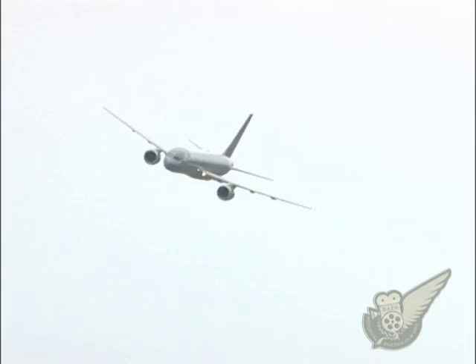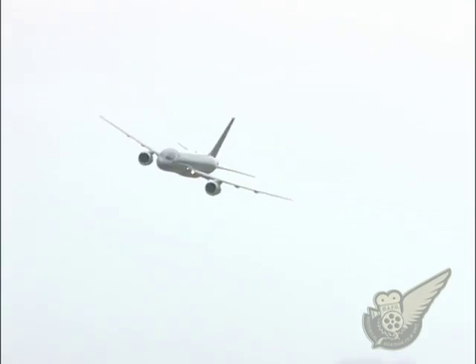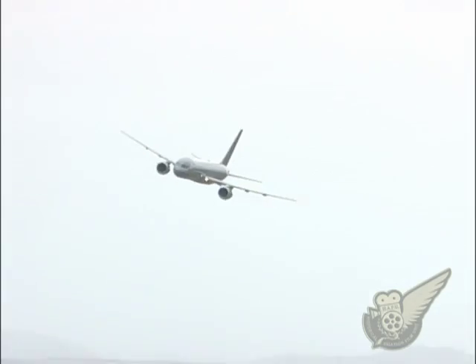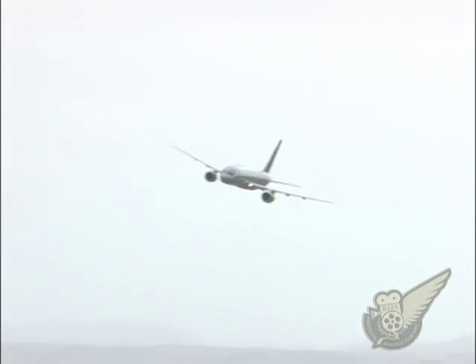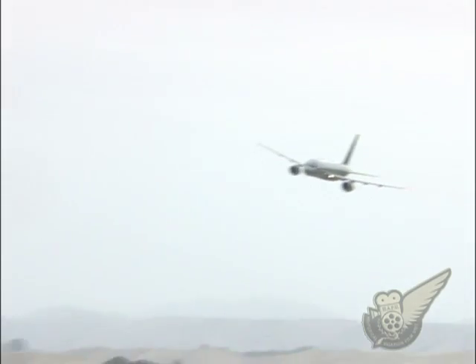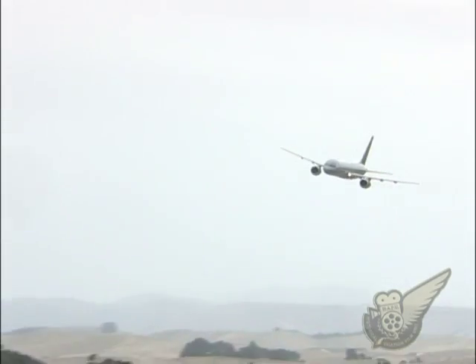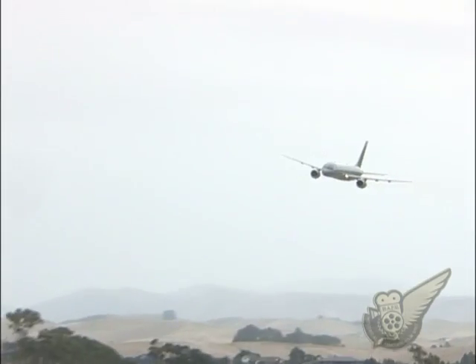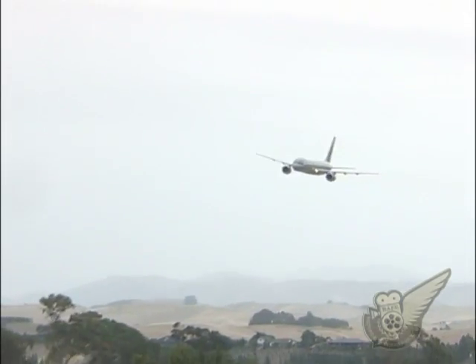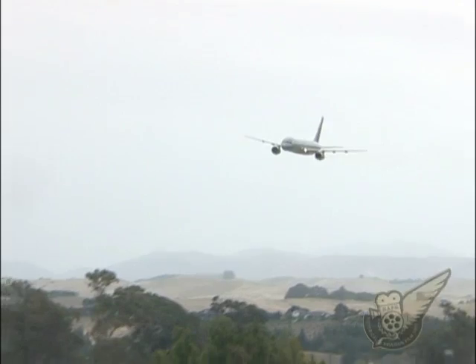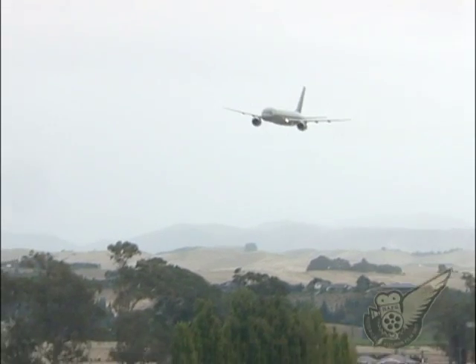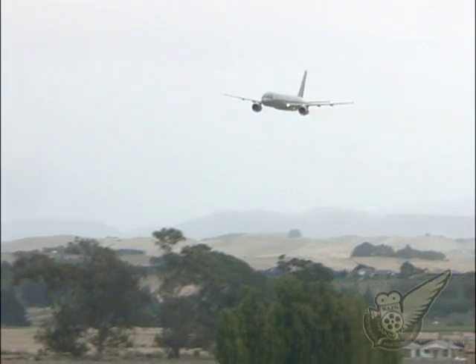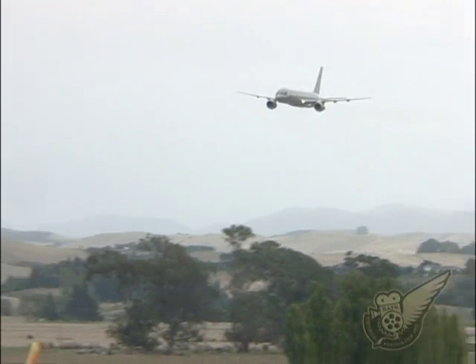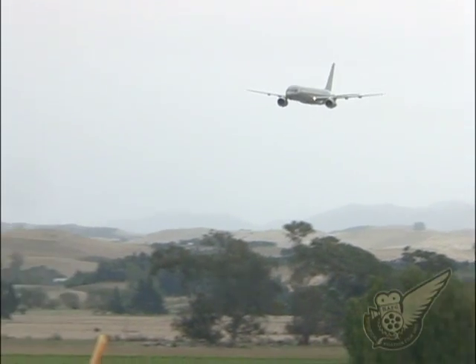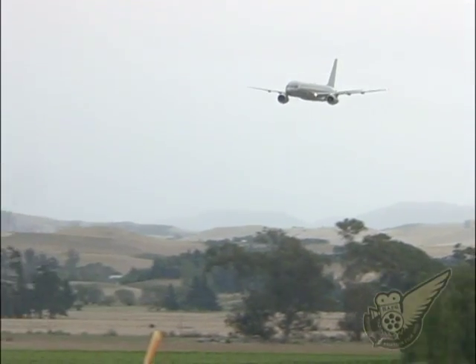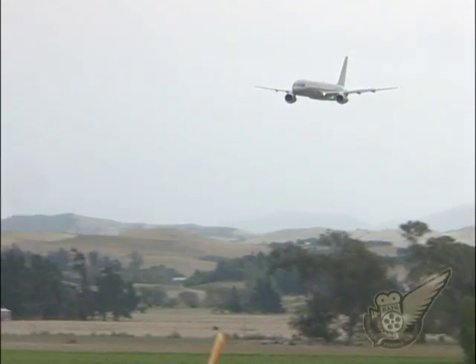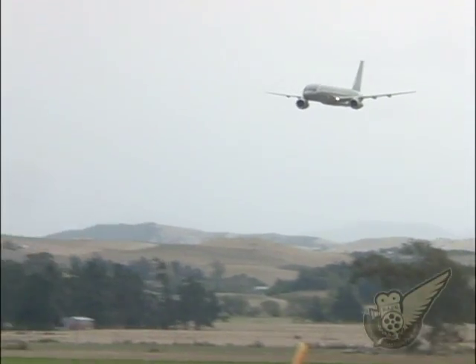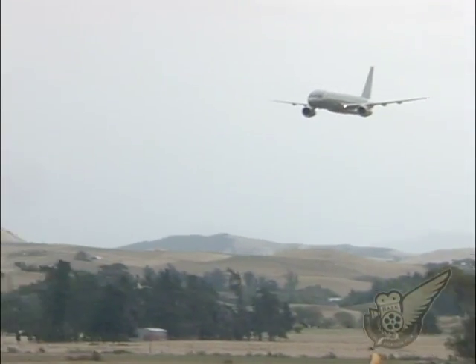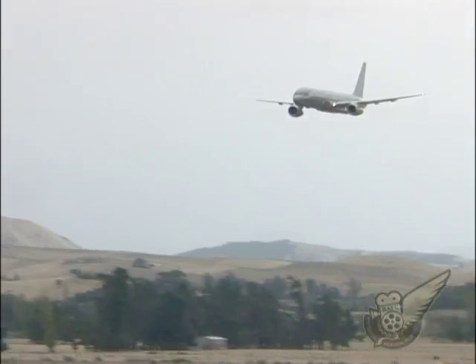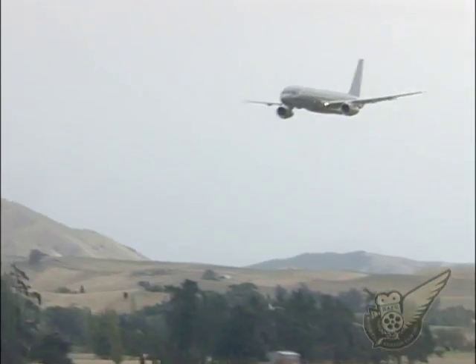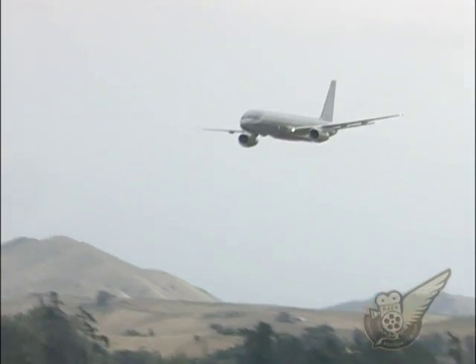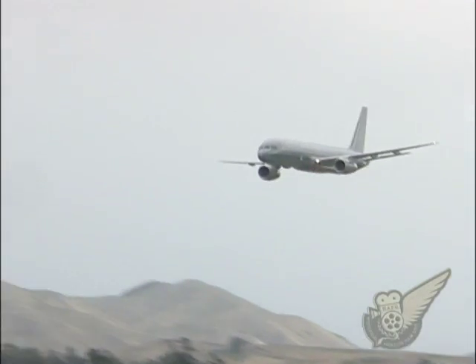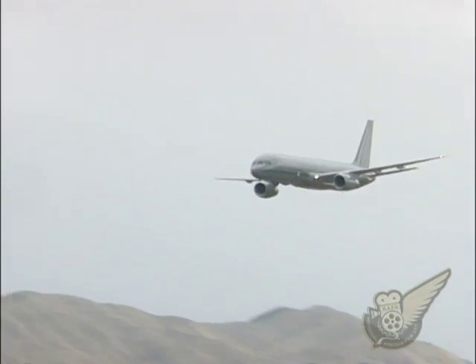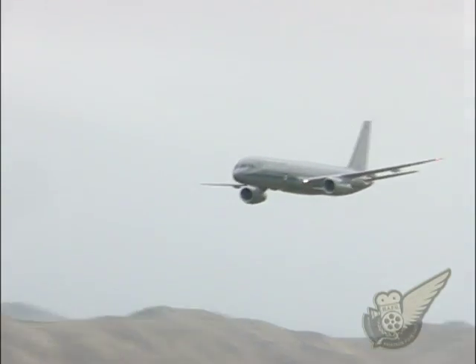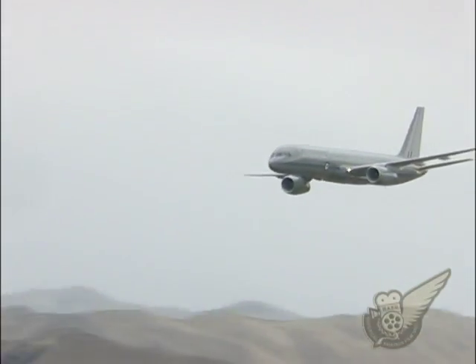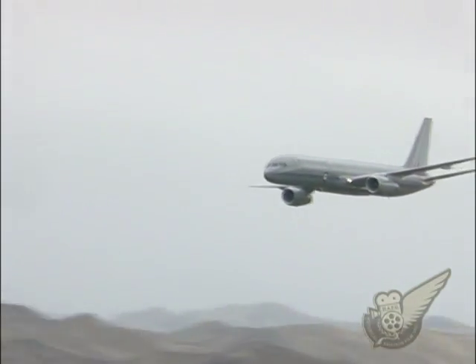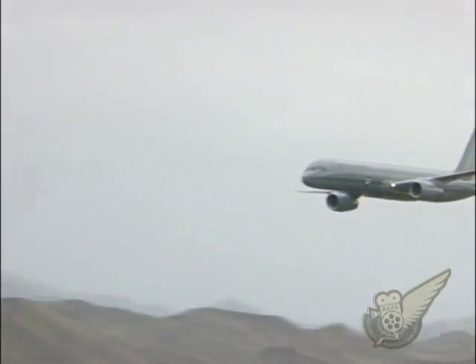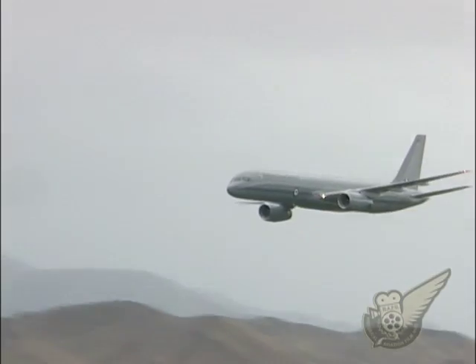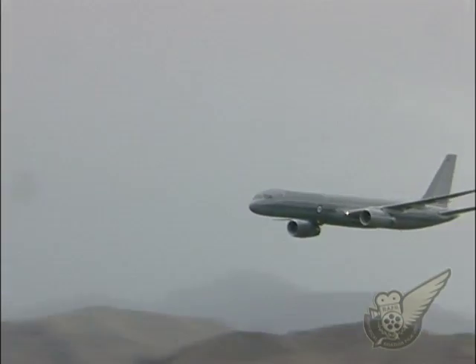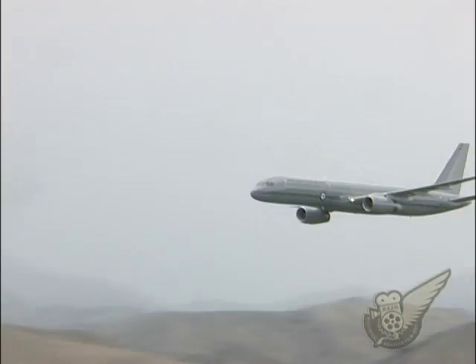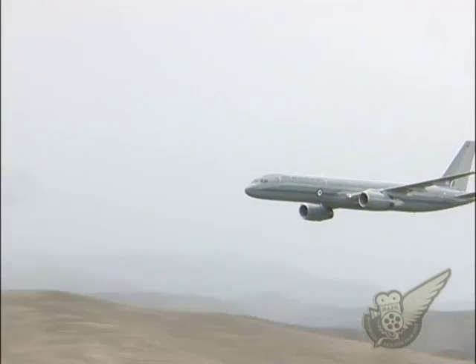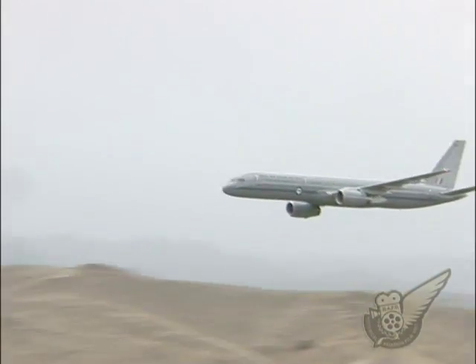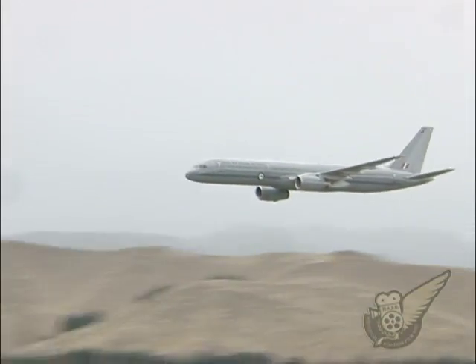Despite the fact that these aircraft are essentially civilian airliners, in the hands of an experienced military crew they can still put on an impressive air show display.